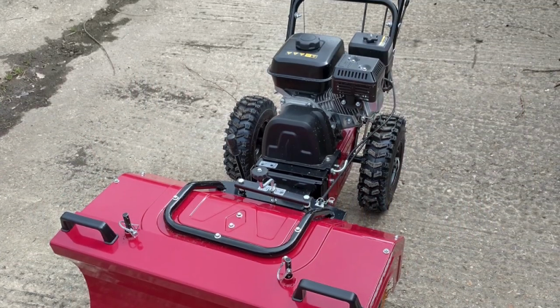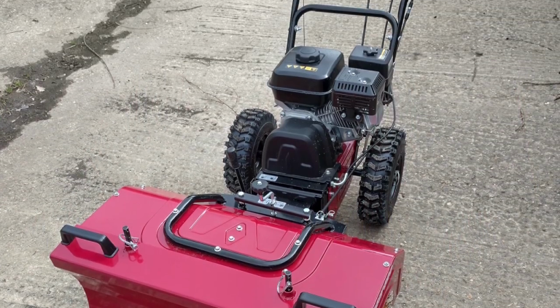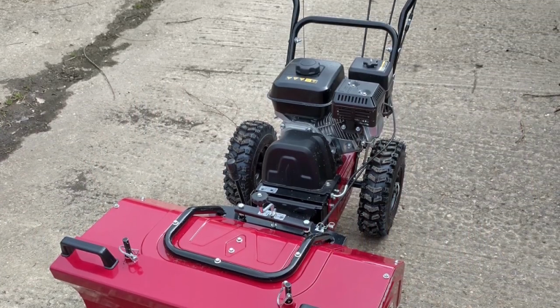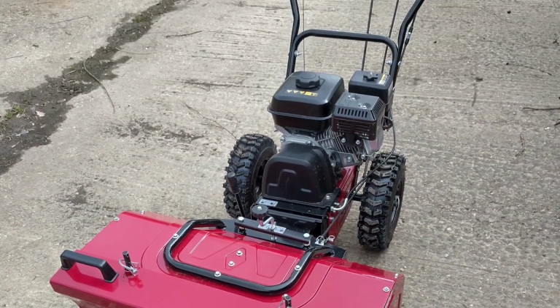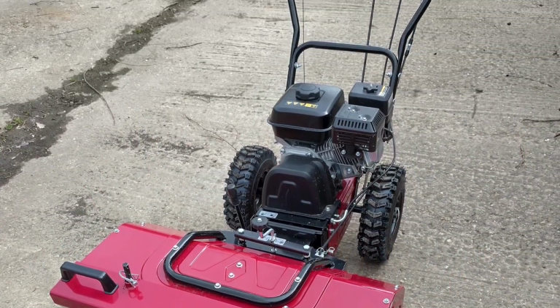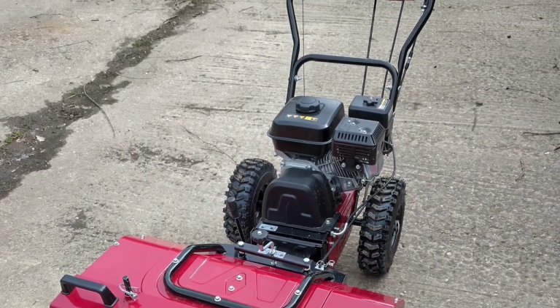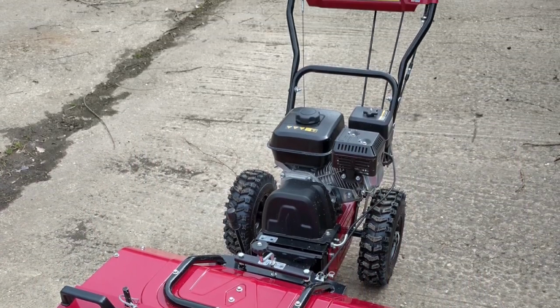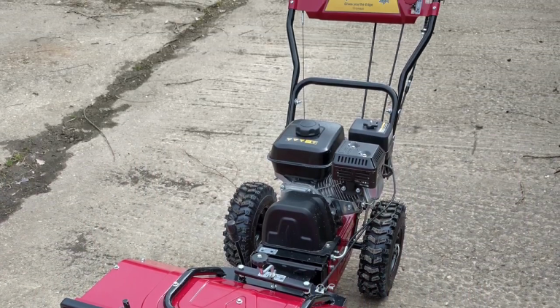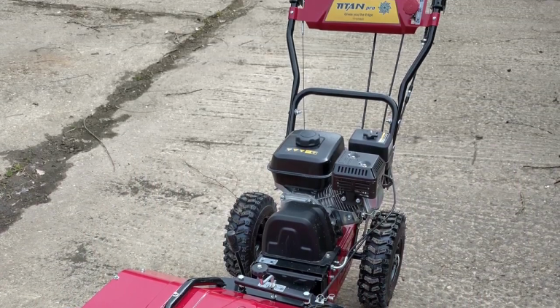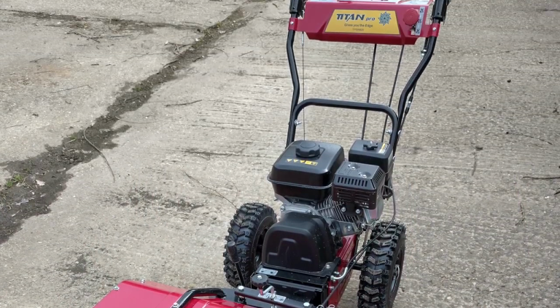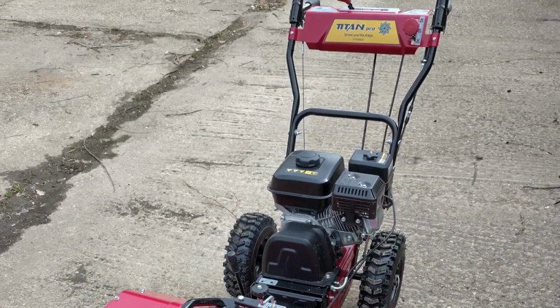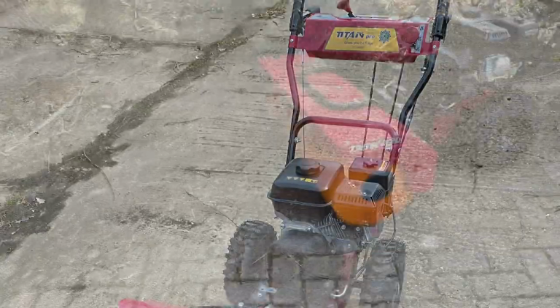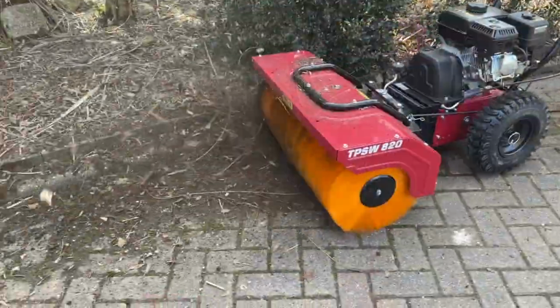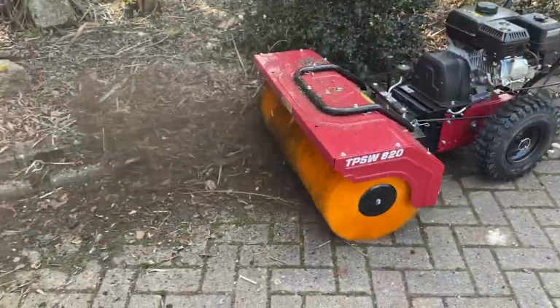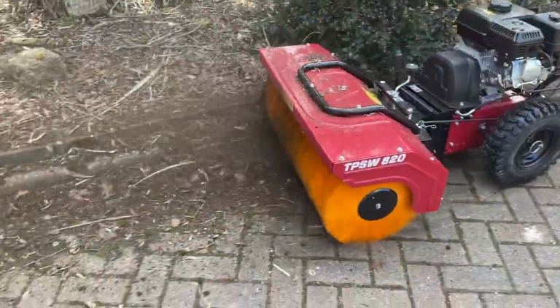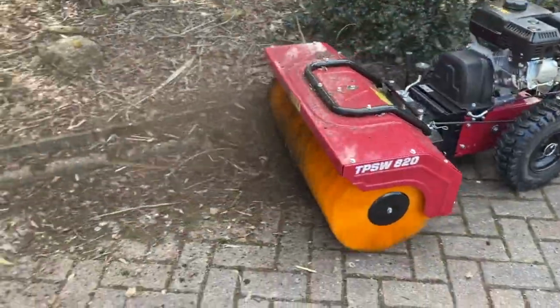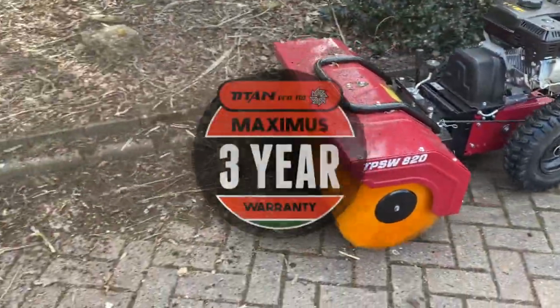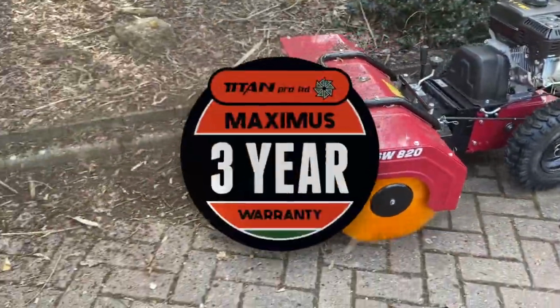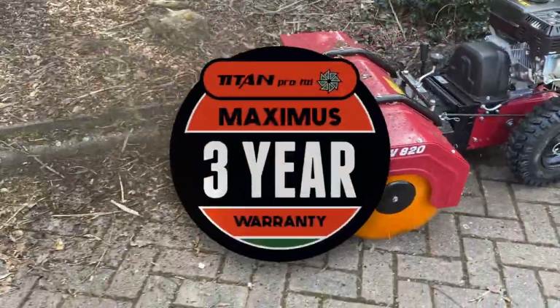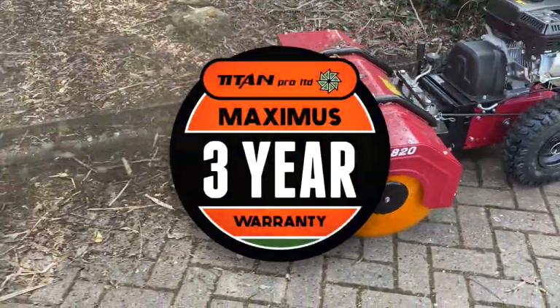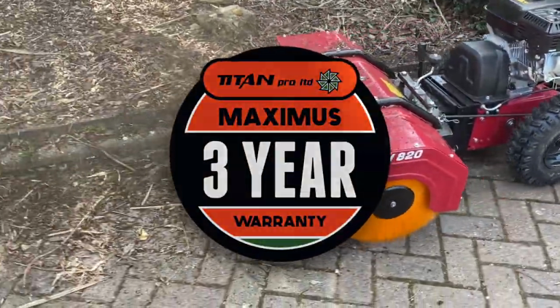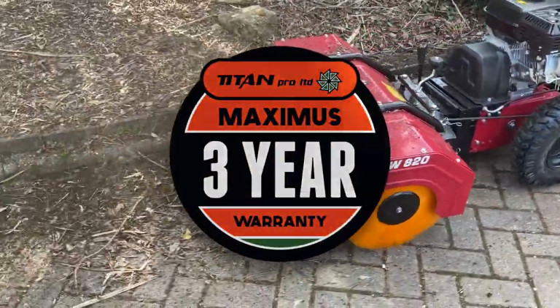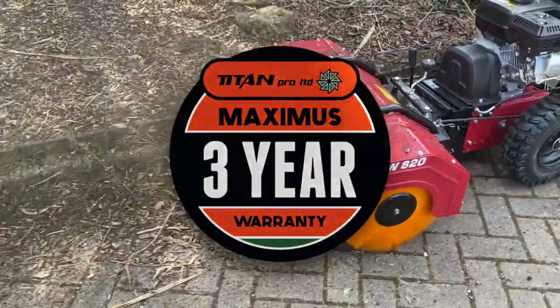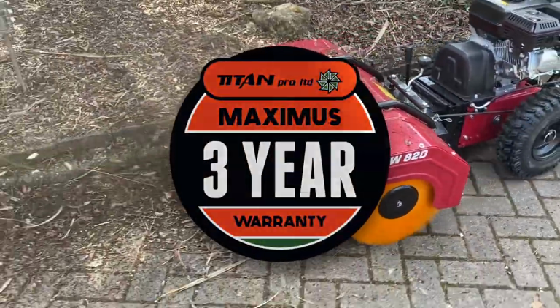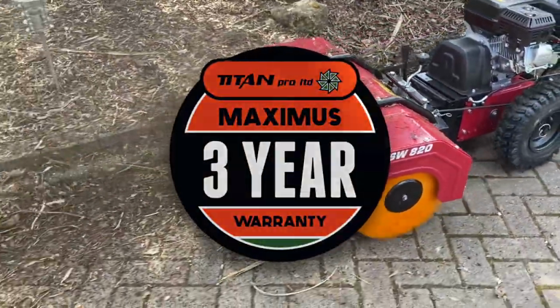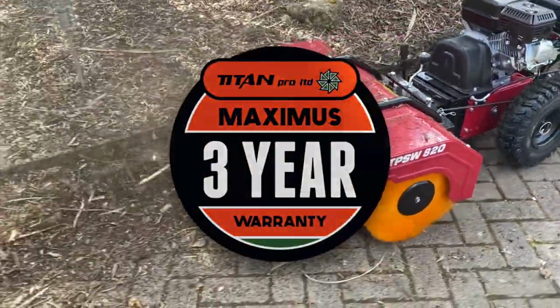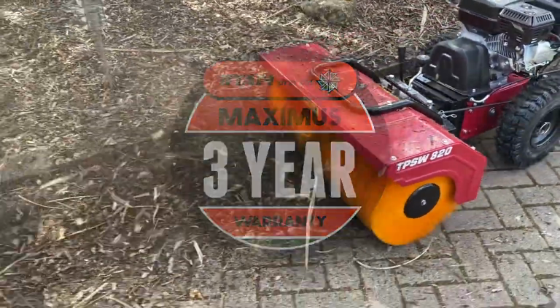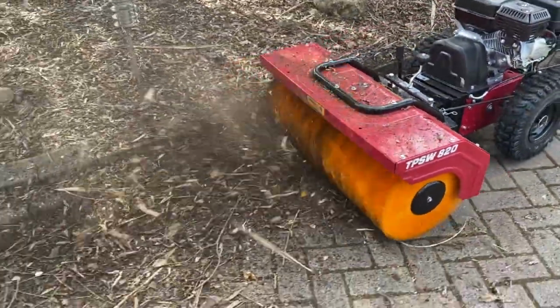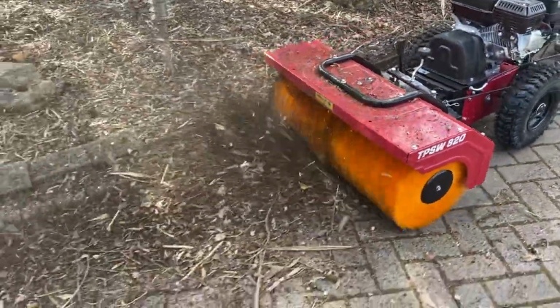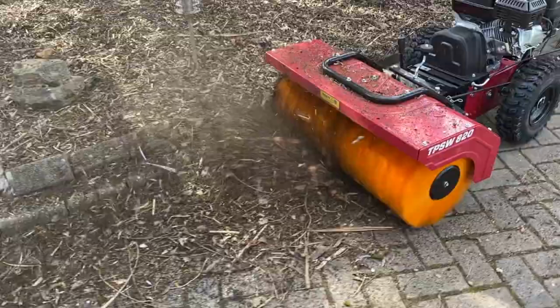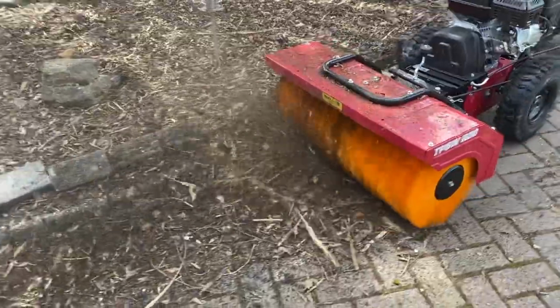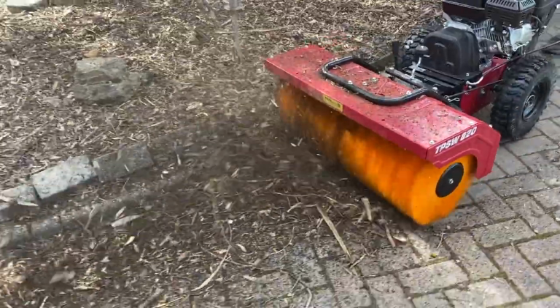Built for reliability, the TitanPro Powered Sweeper comes with our trusted Maximus 3-year warranty, full workshop support and spares backup.